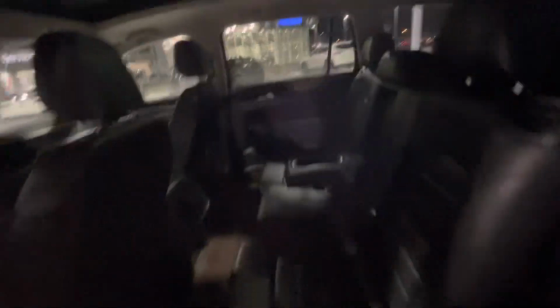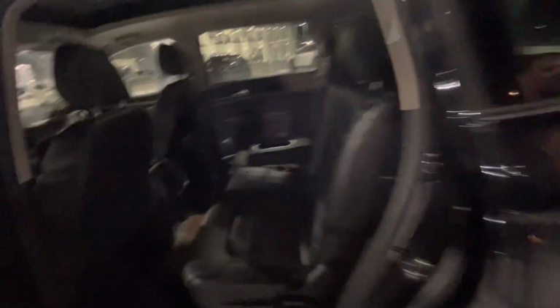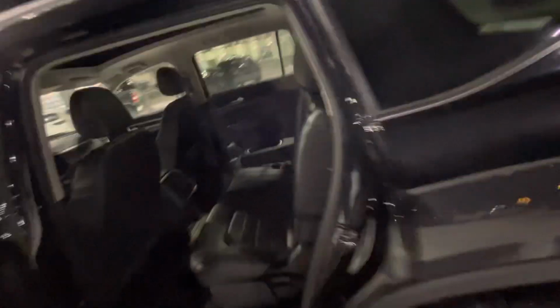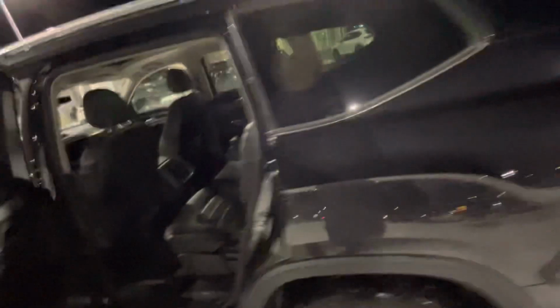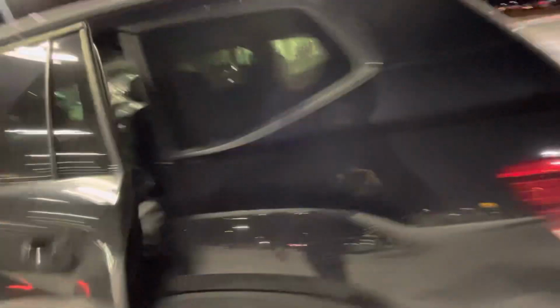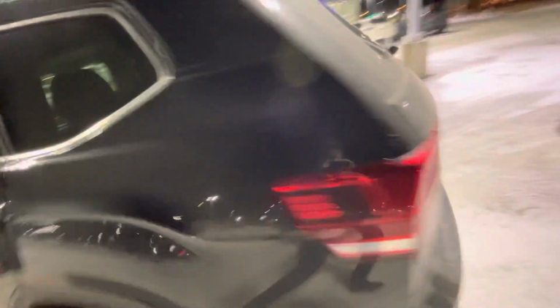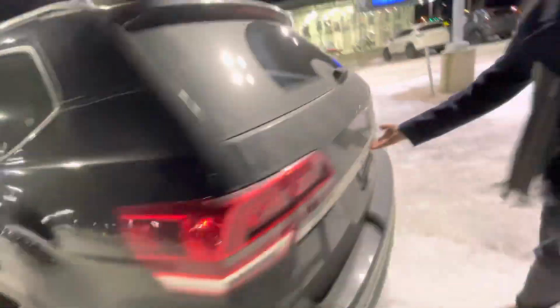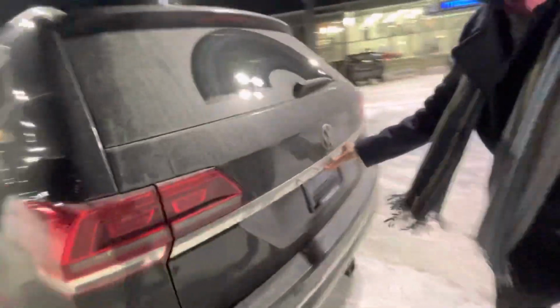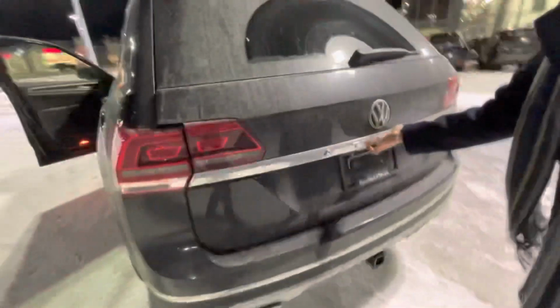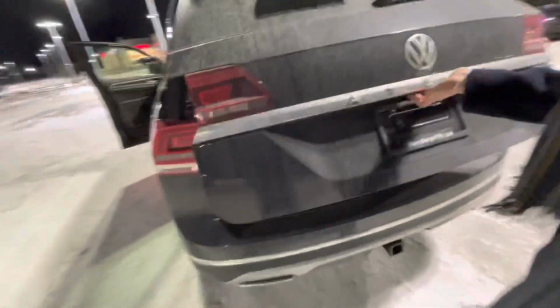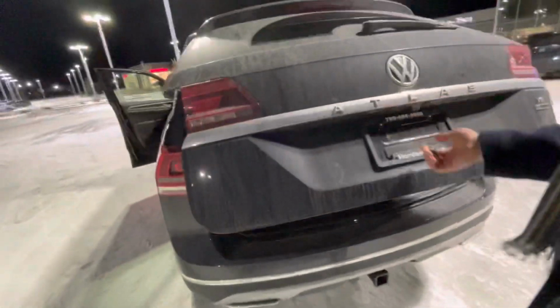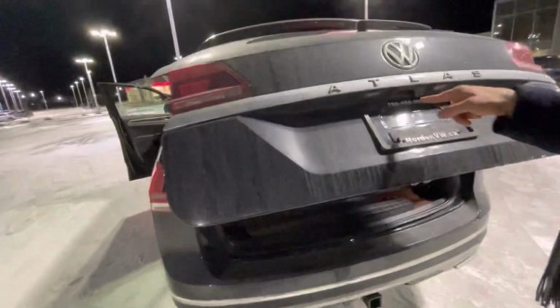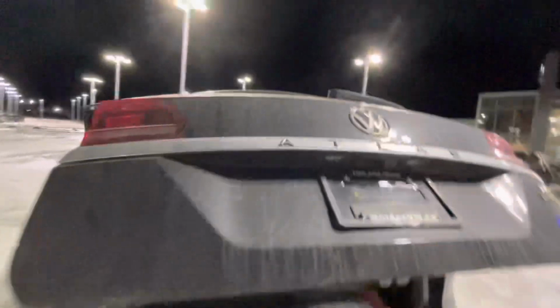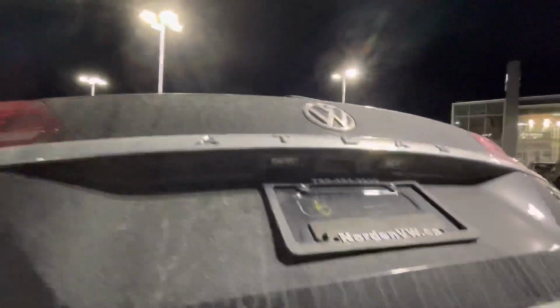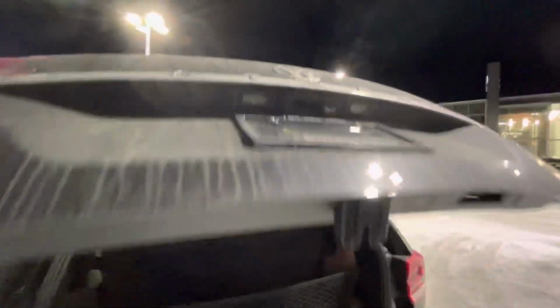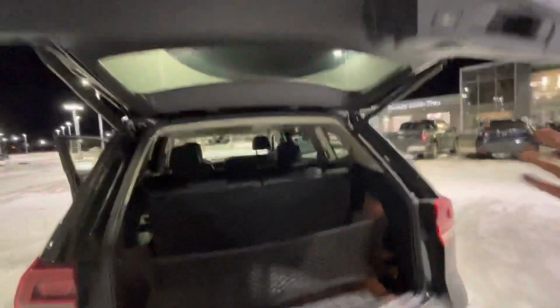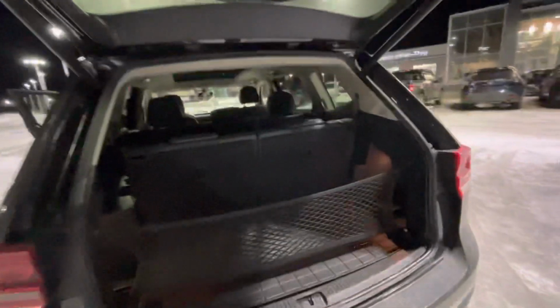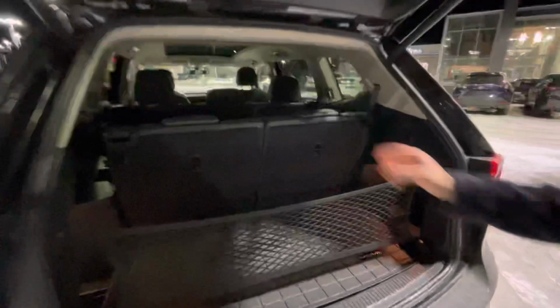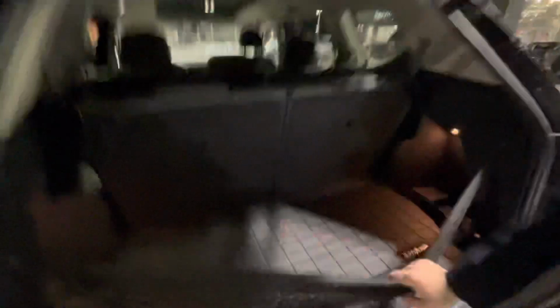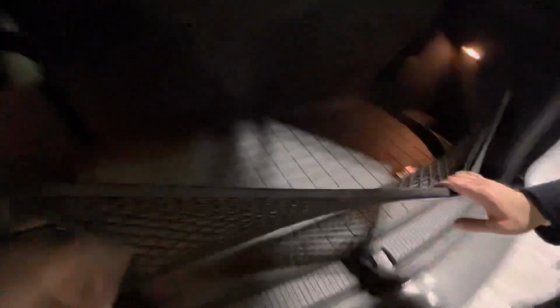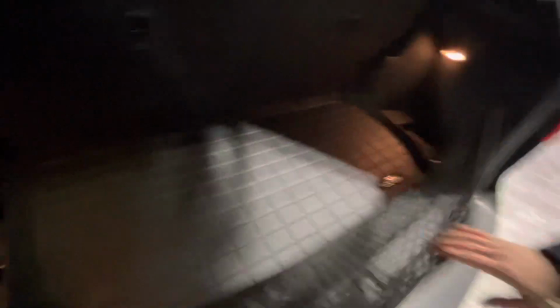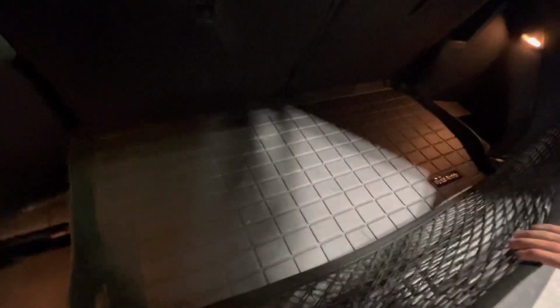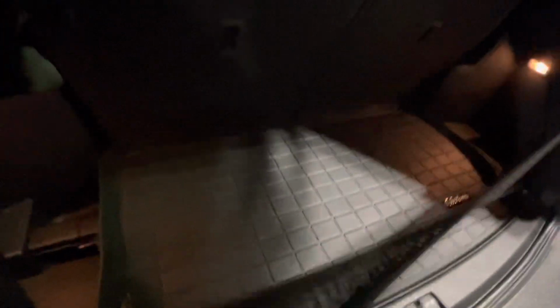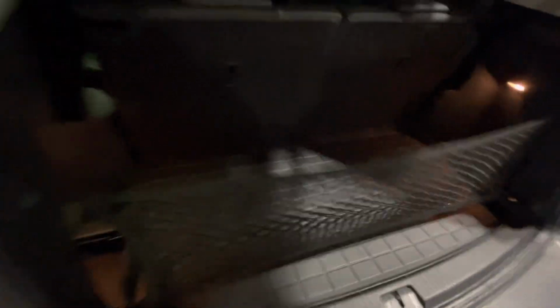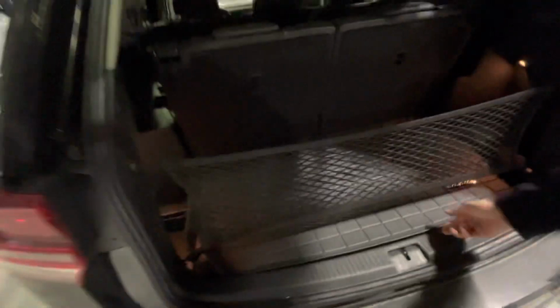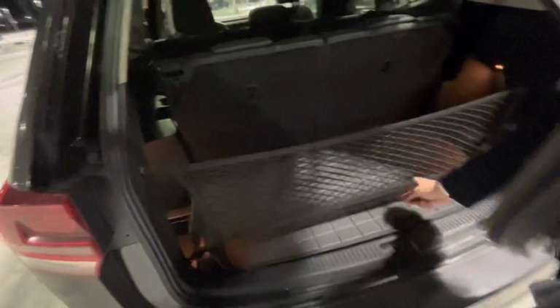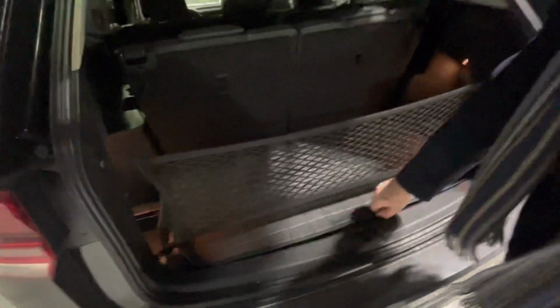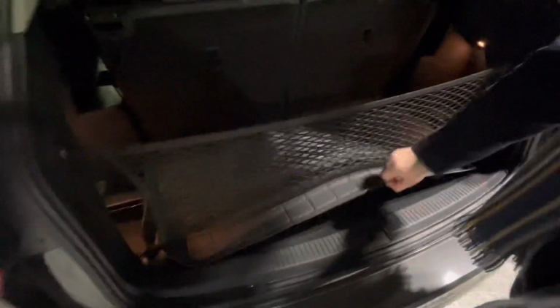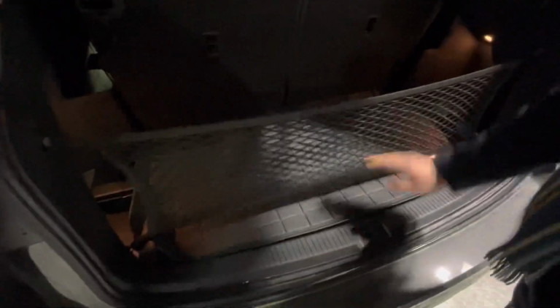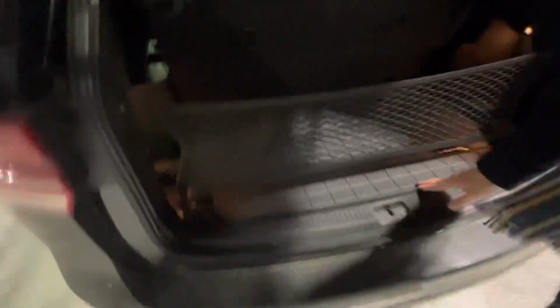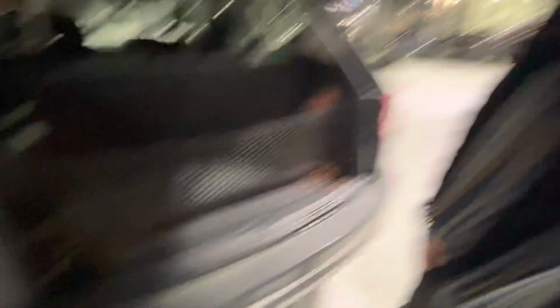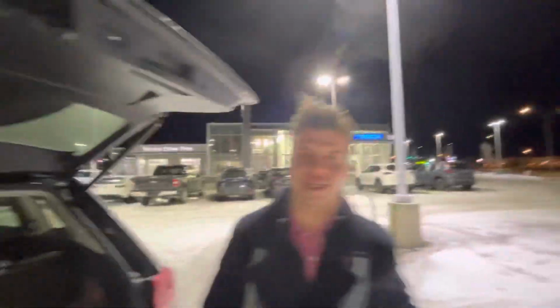Come to the trunk here. You get your backup camera, power trunk, and a little net to hold things in your trunk. There's also a nice plastic cover to keep everything nice and clean.